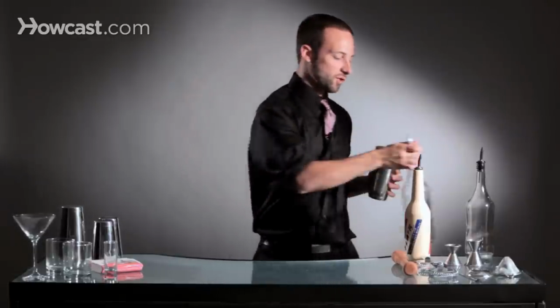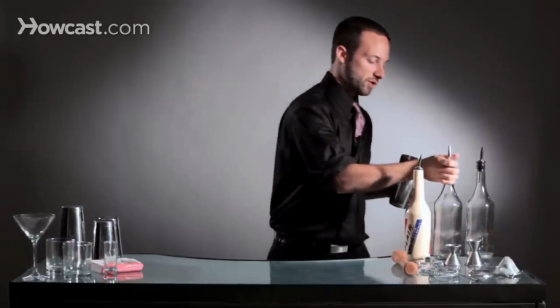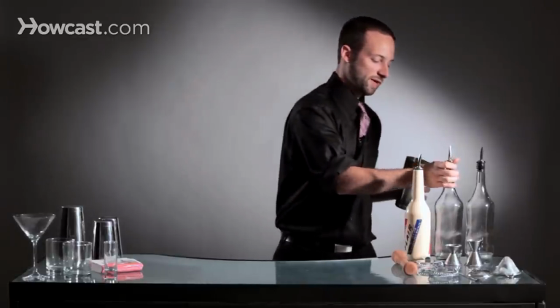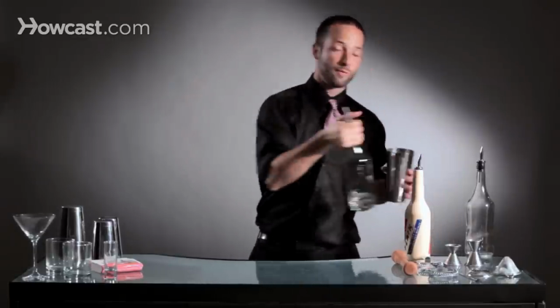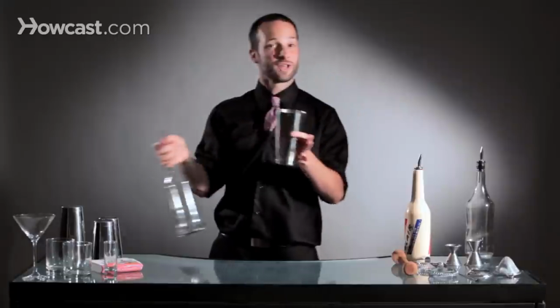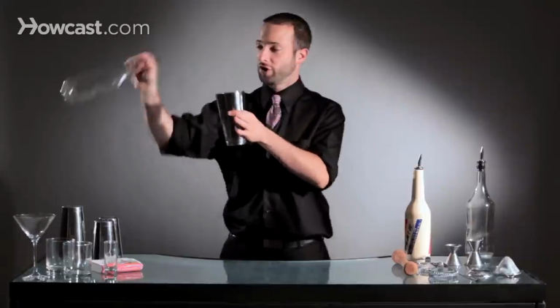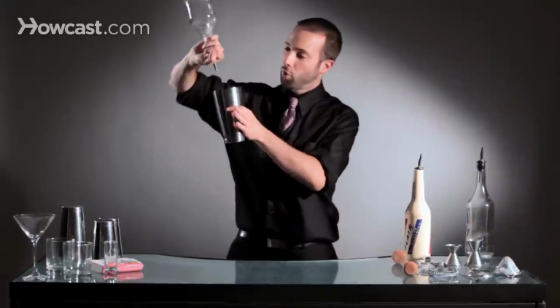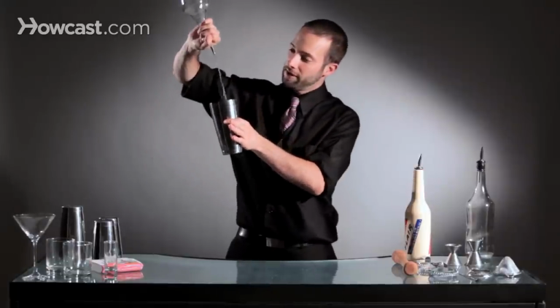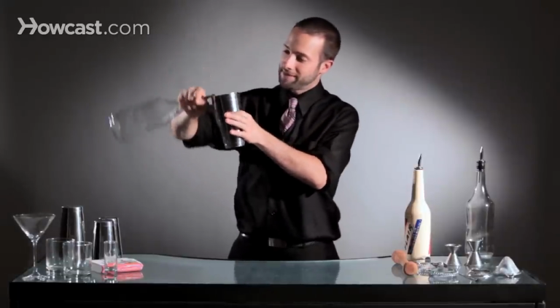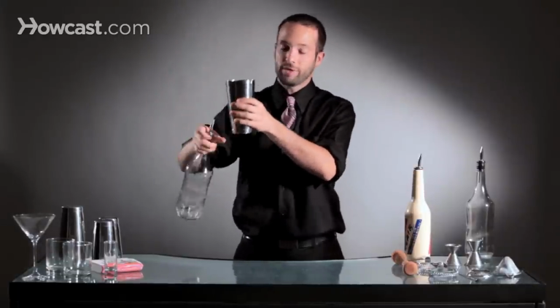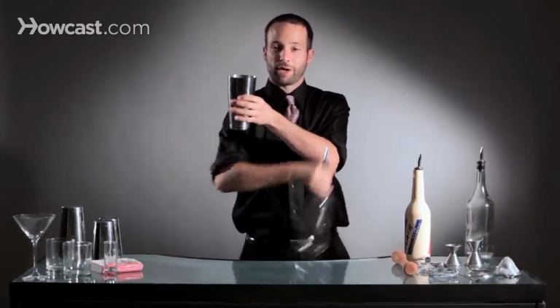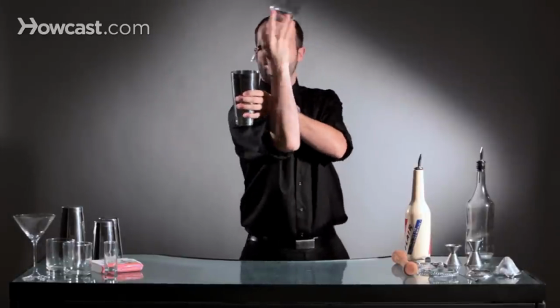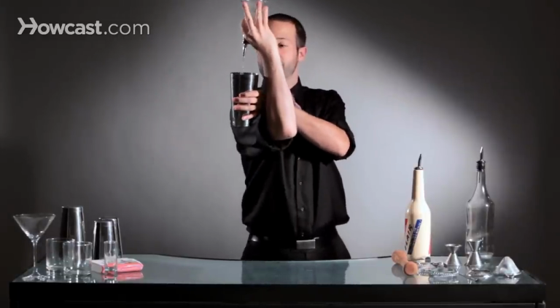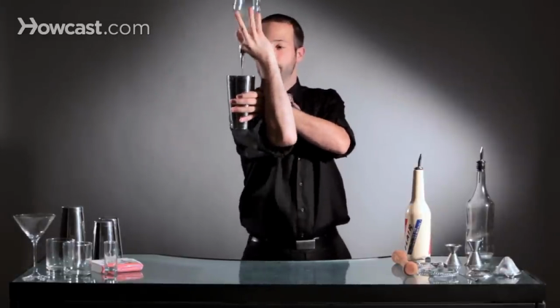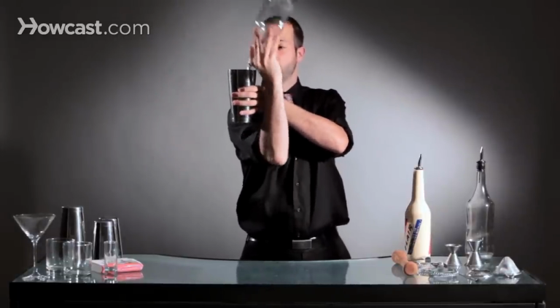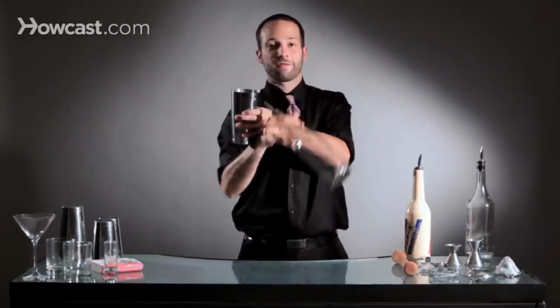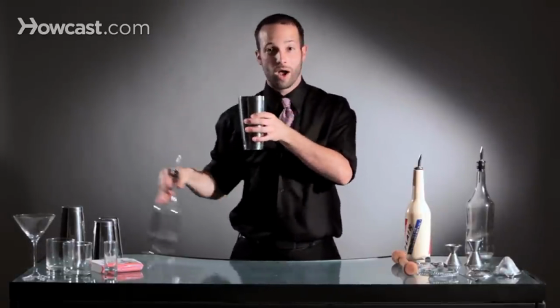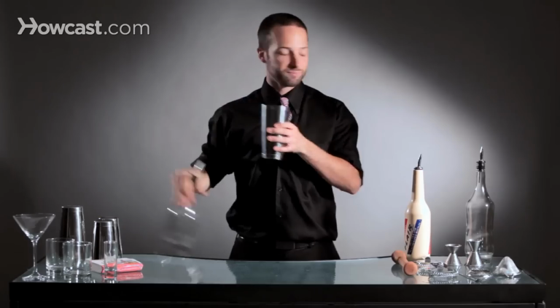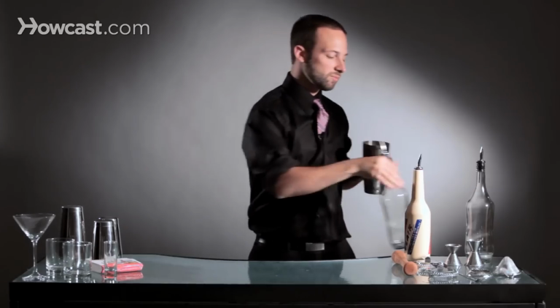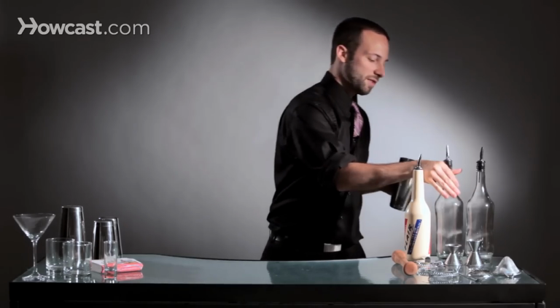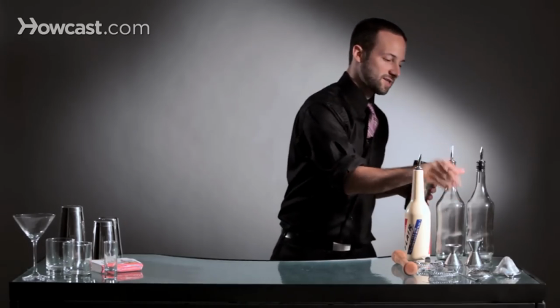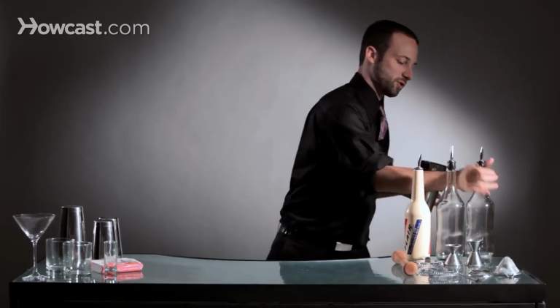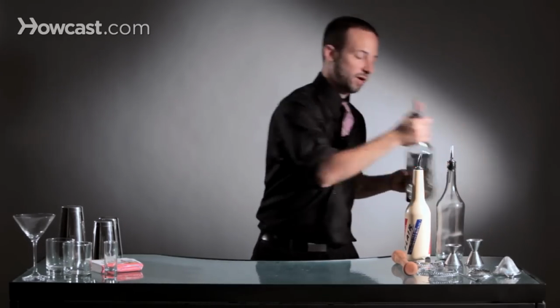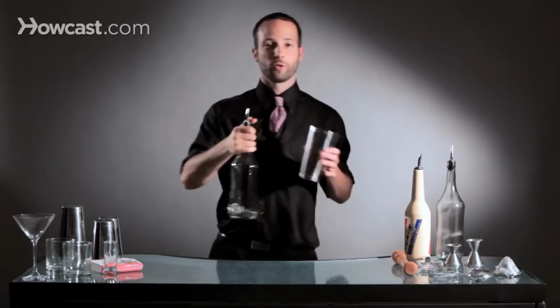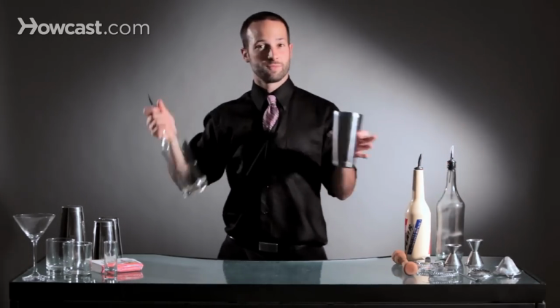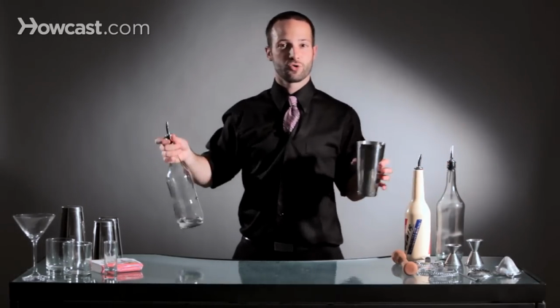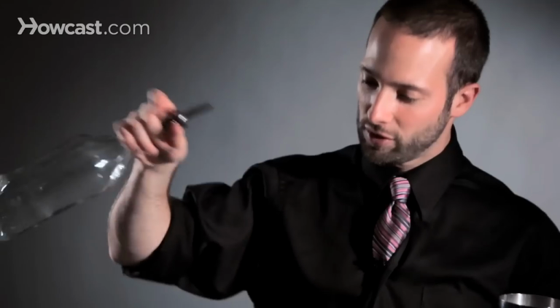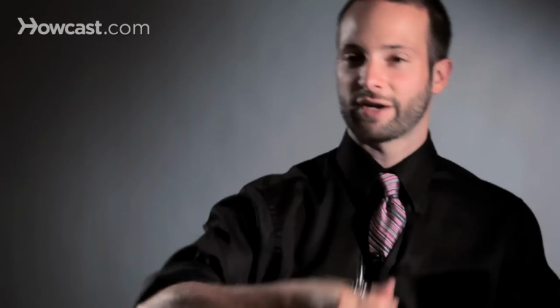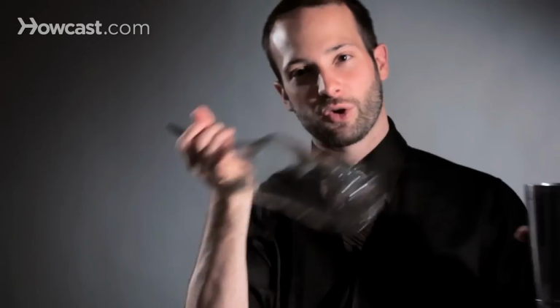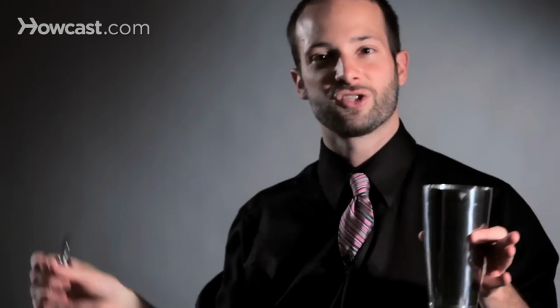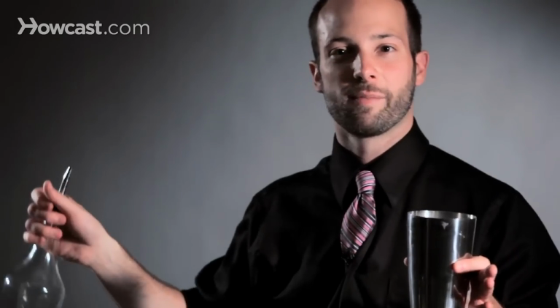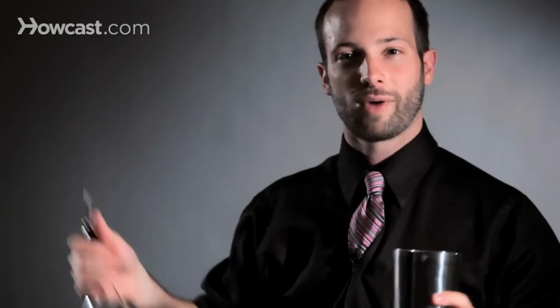When you do a figure eight, what it looks like is you're going to pour, come down, bring it around, and then bounce your way out of it as well. The concept when you're doing it all in one smooth motion sort of looks like a figure eight as you bring the bottle around.